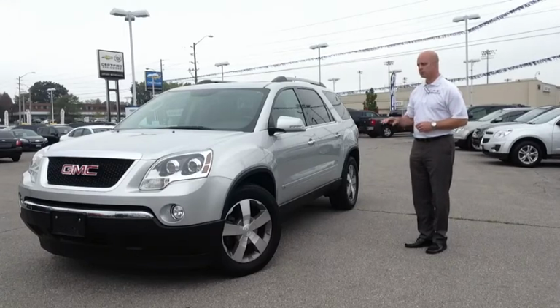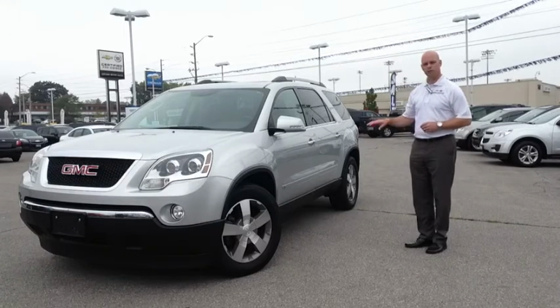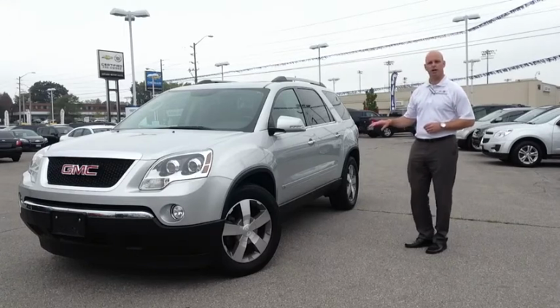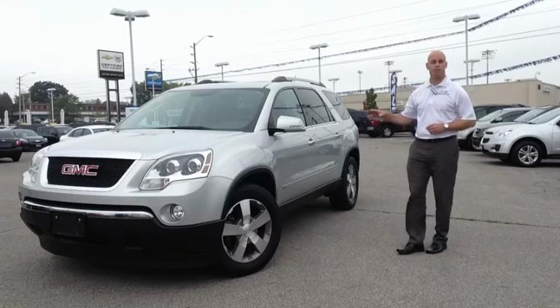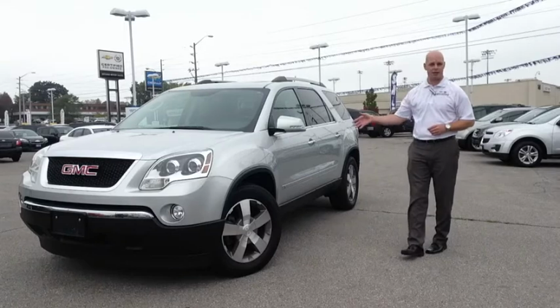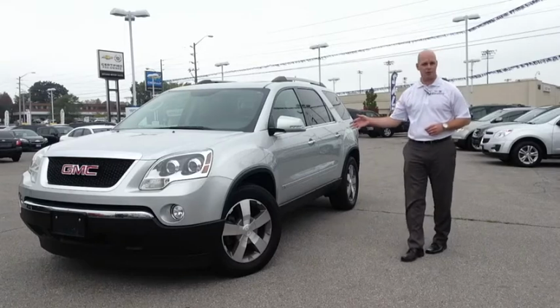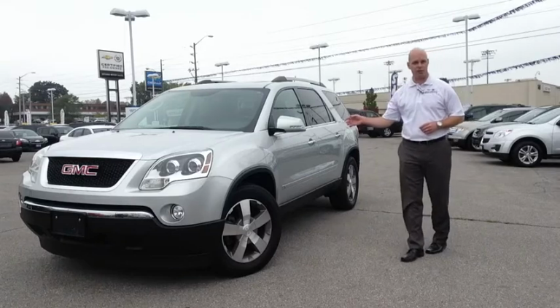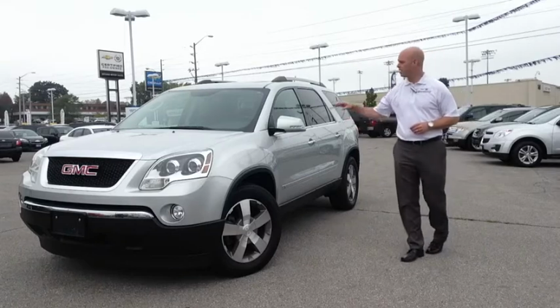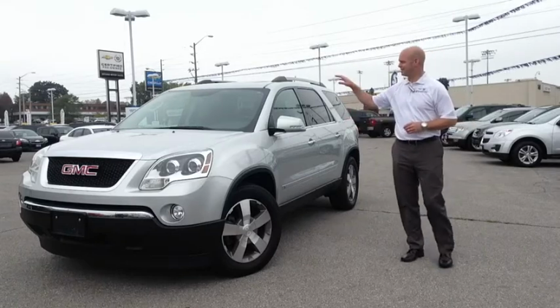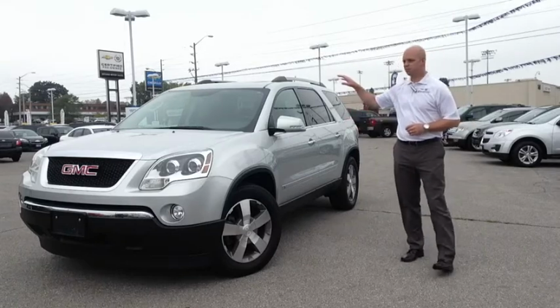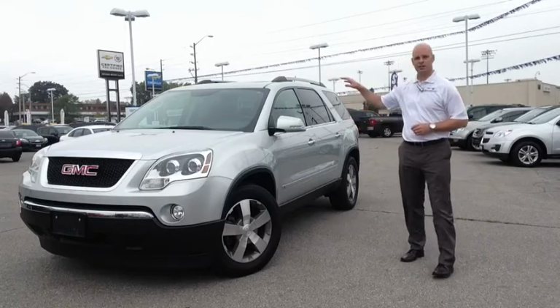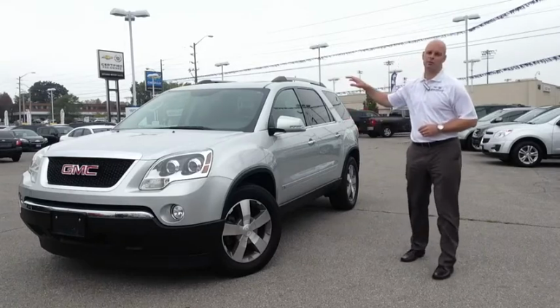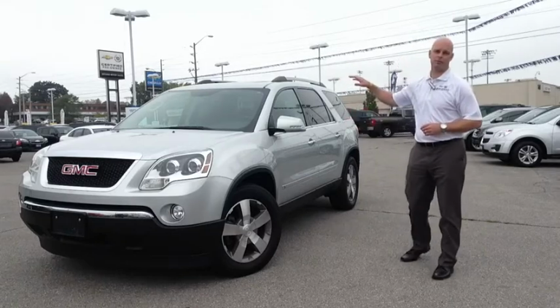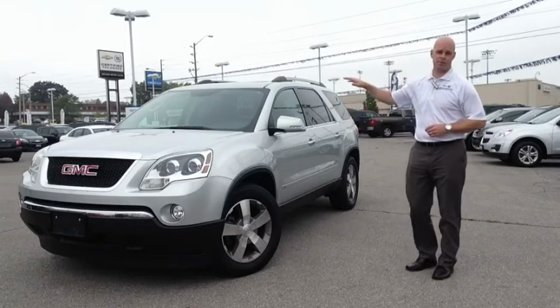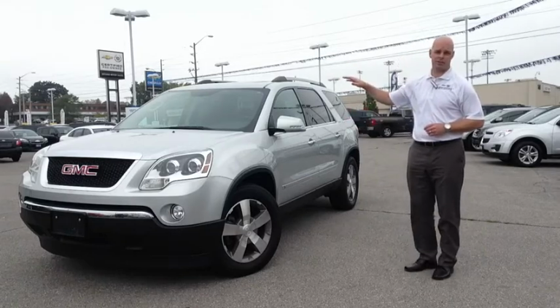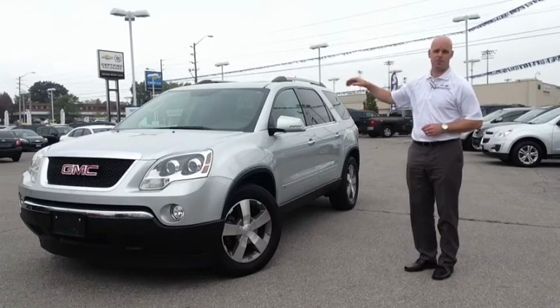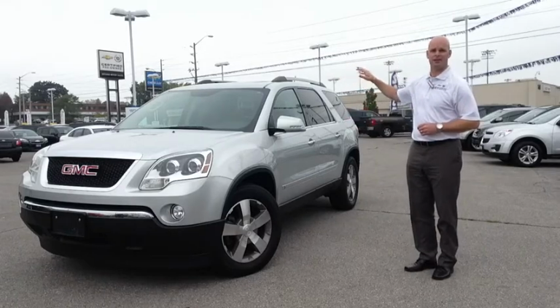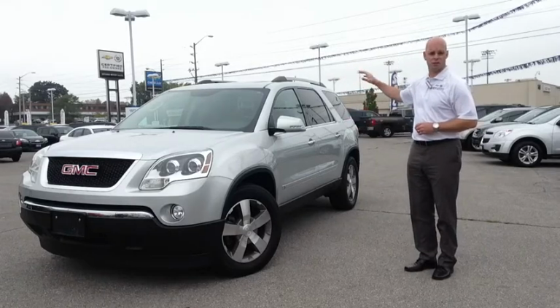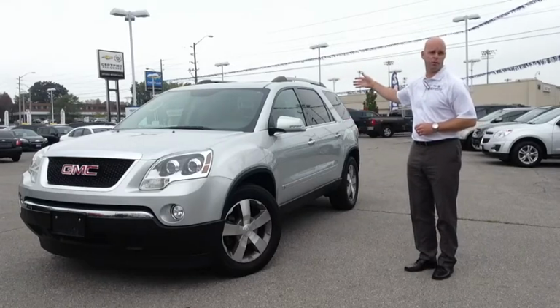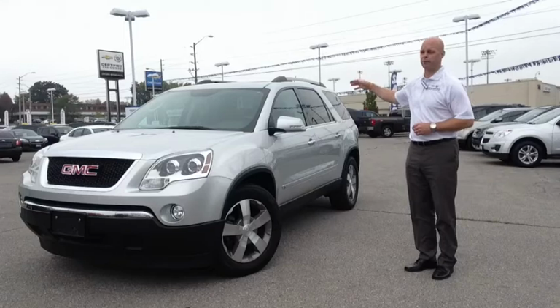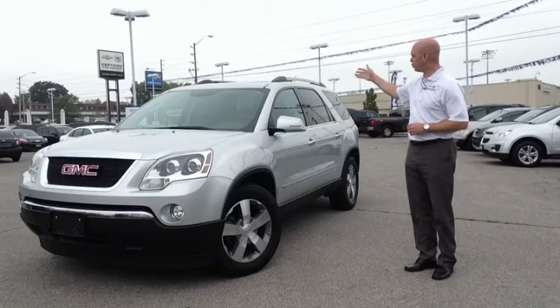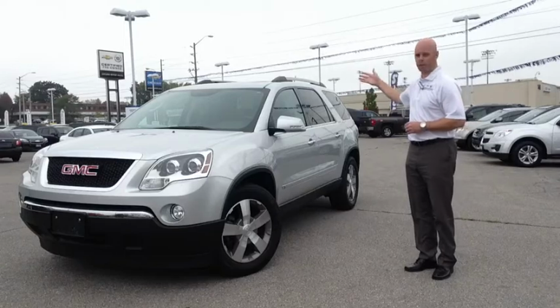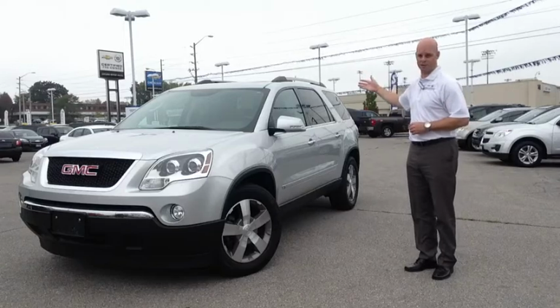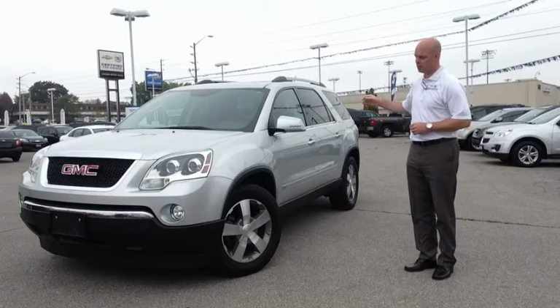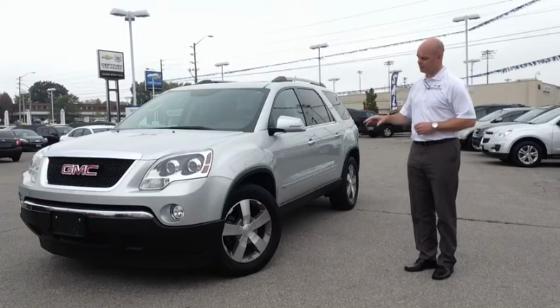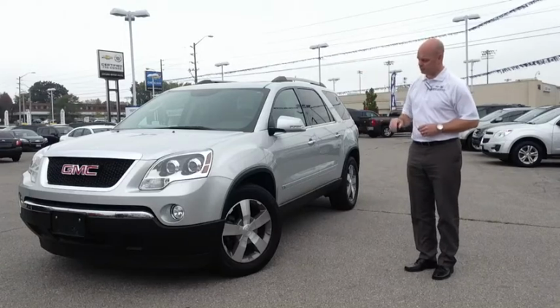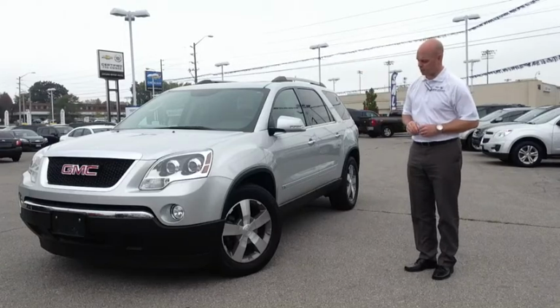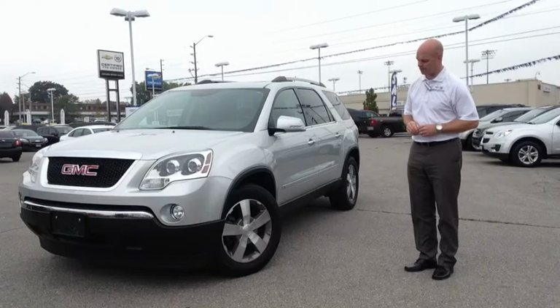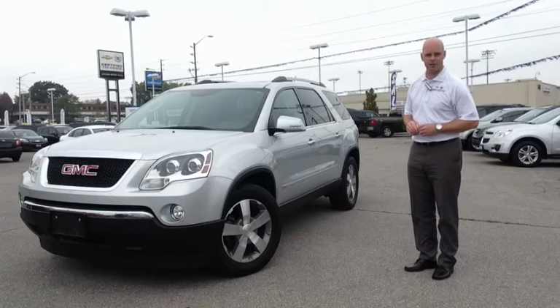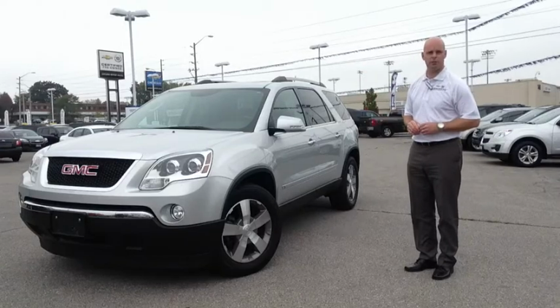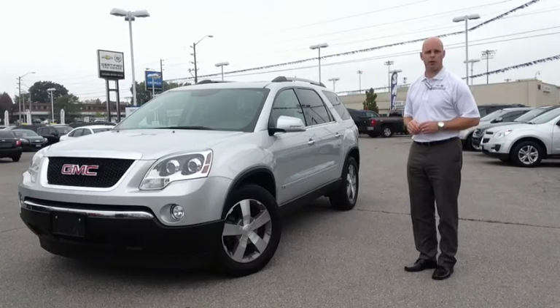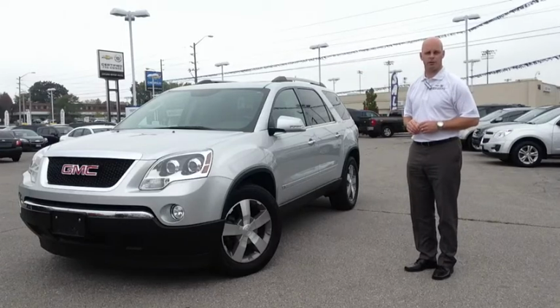Silver in color with black leather interior, it has a tilt and slide sunroof for the front passengers and a sunroof moonroof for the middle row passengers. It does sit on 19-inch aluminum alloy wheels.